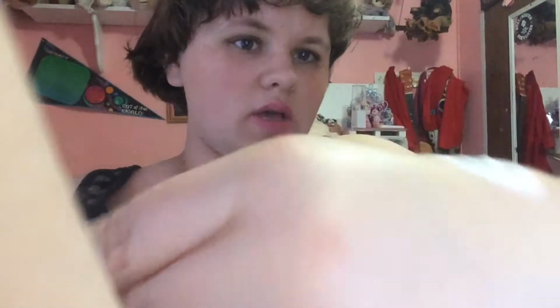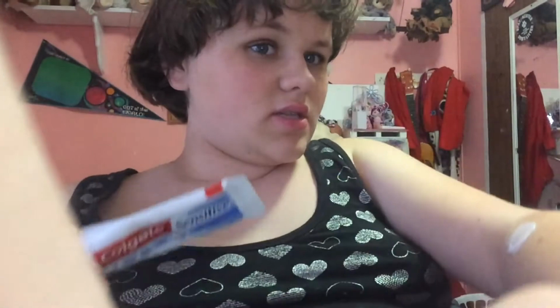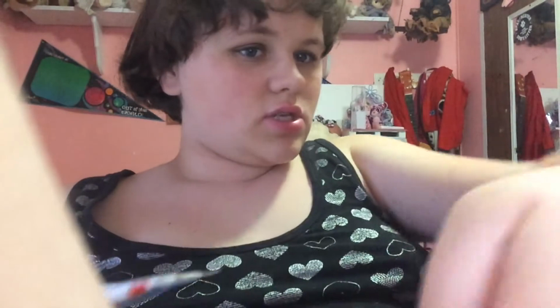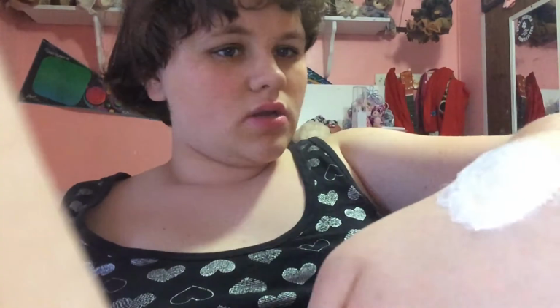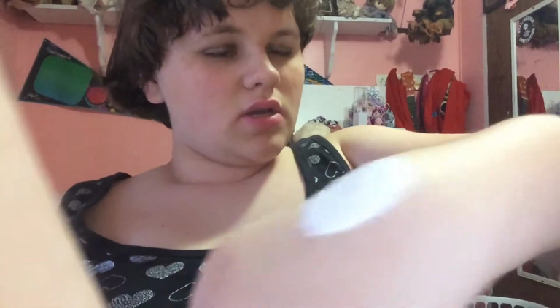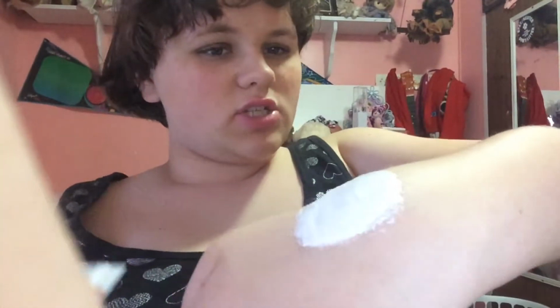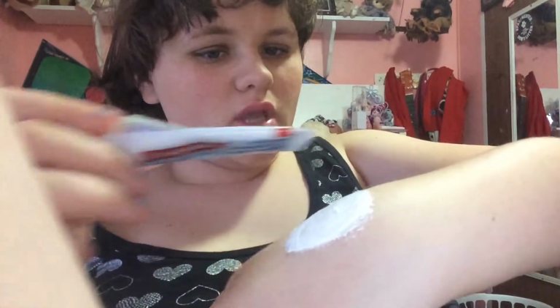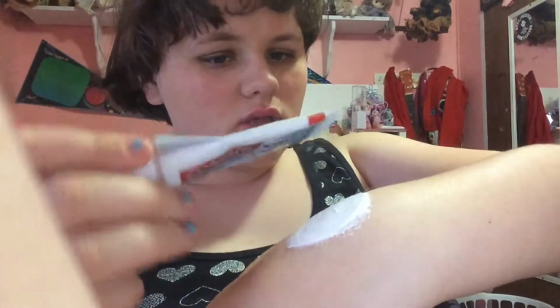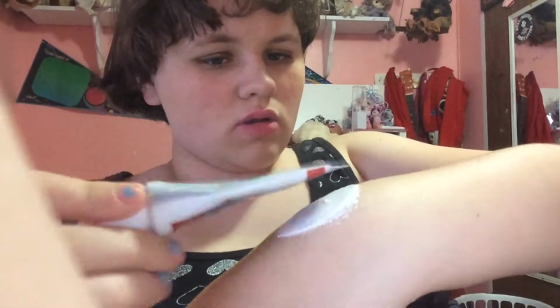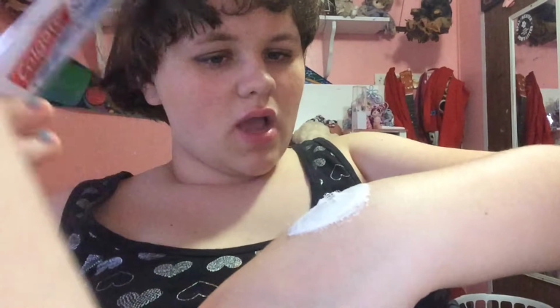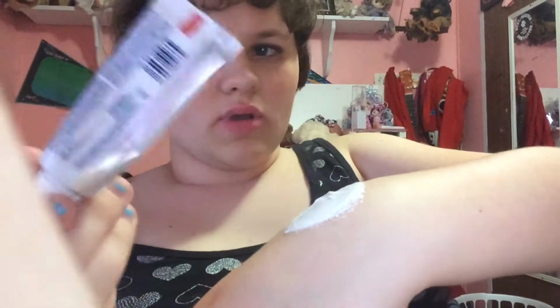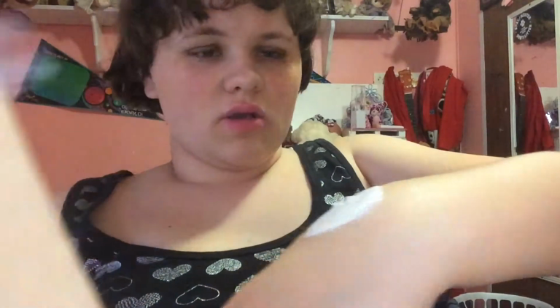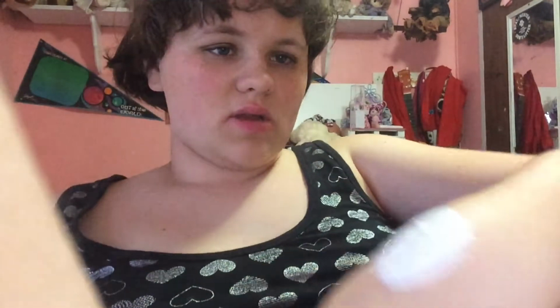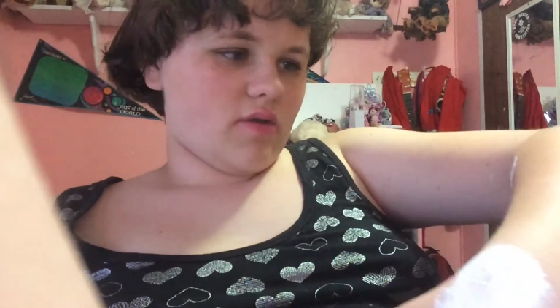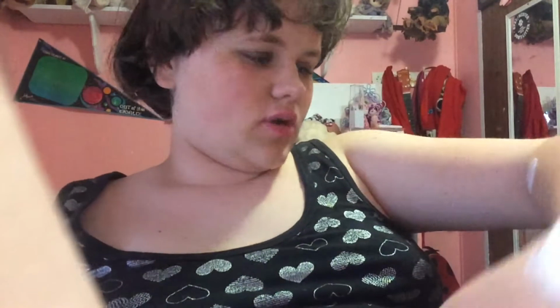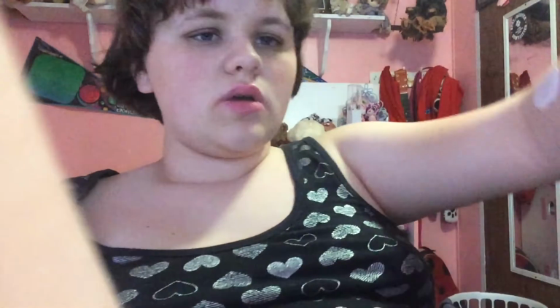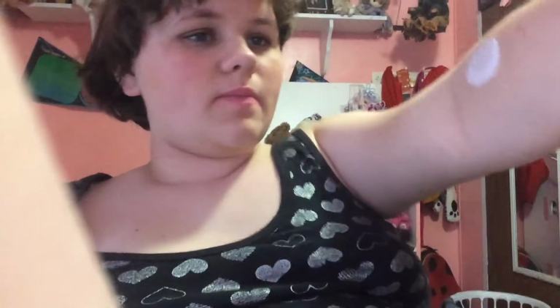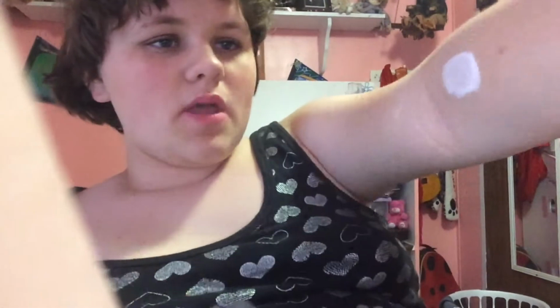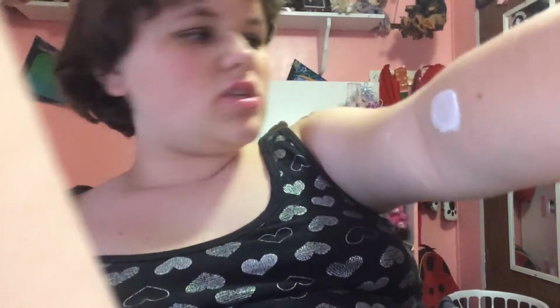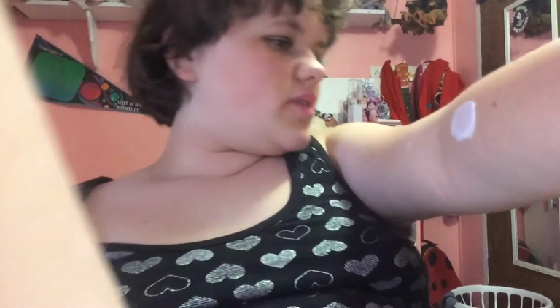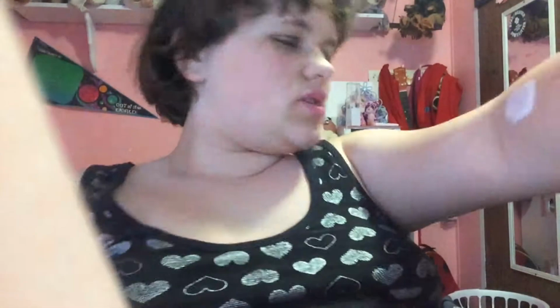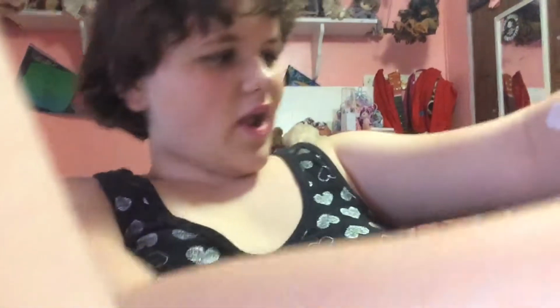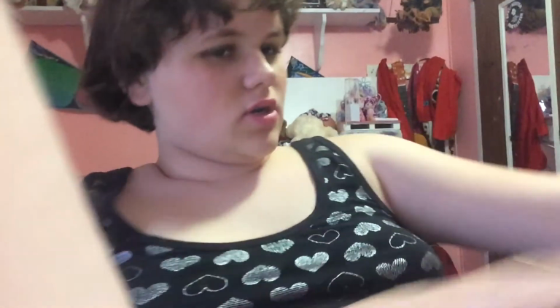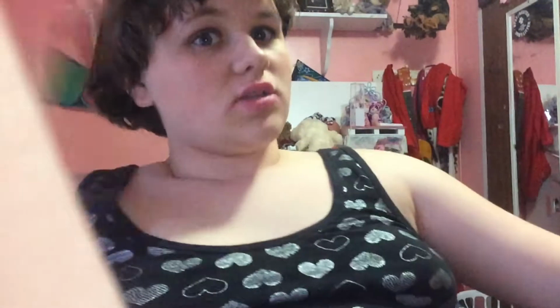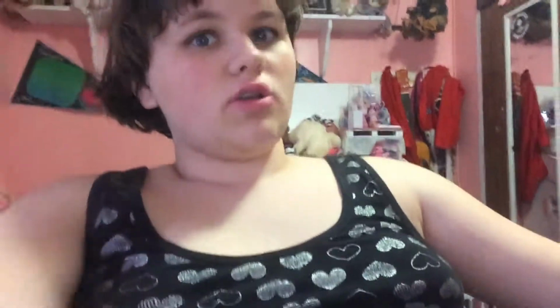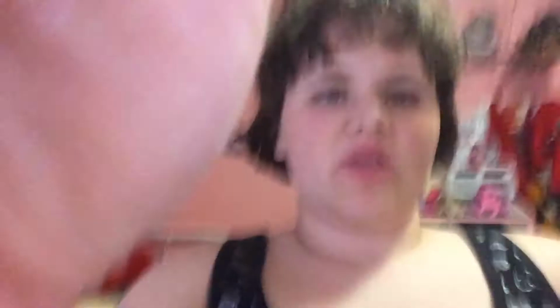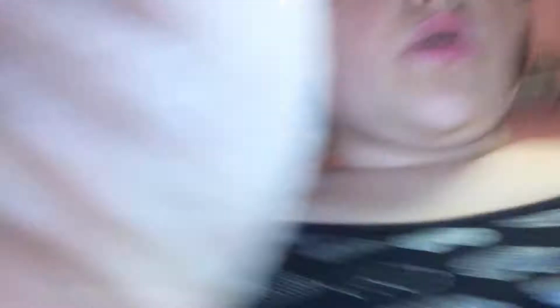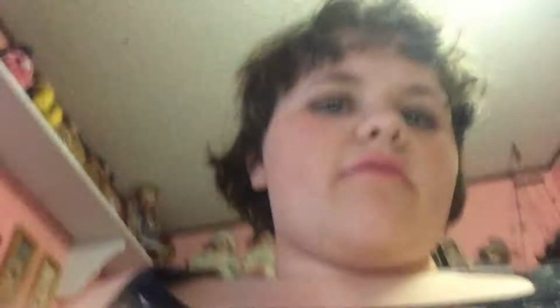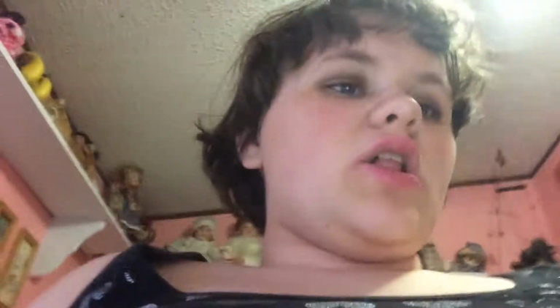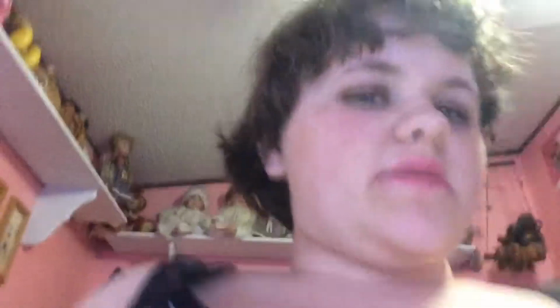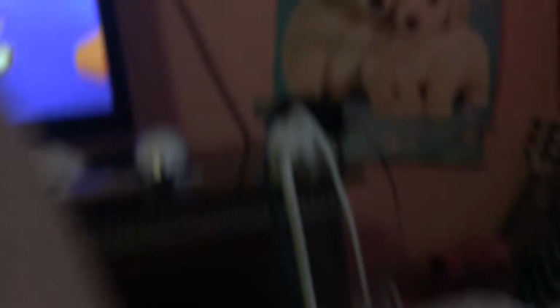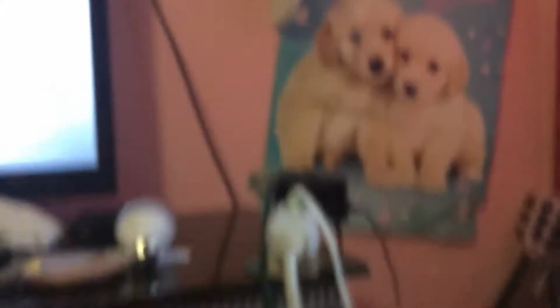Right now it does itch, it's itching me, so I just put it on here. I just got it on. You just leave it there until it dries, because it will have a little bit of stinging.